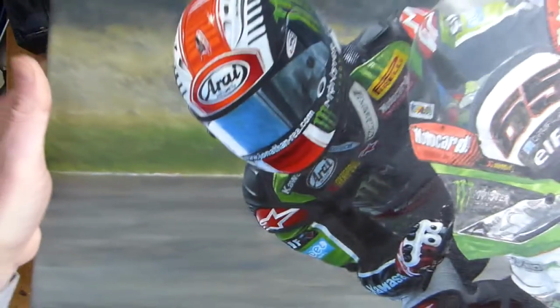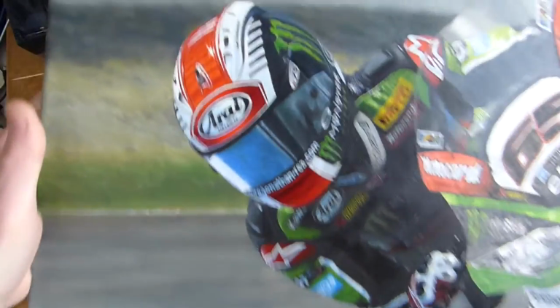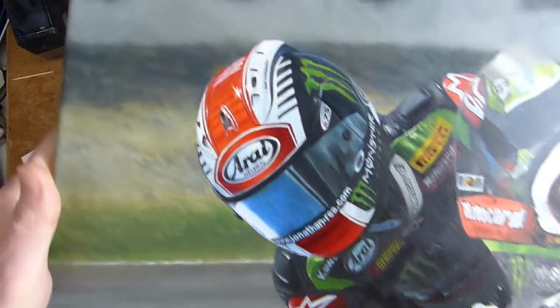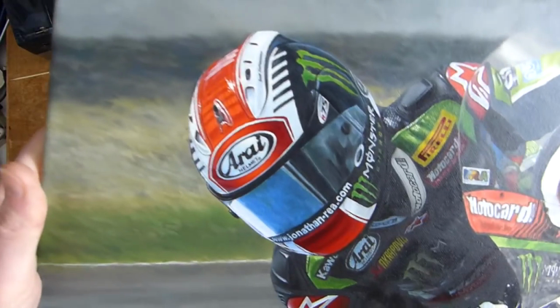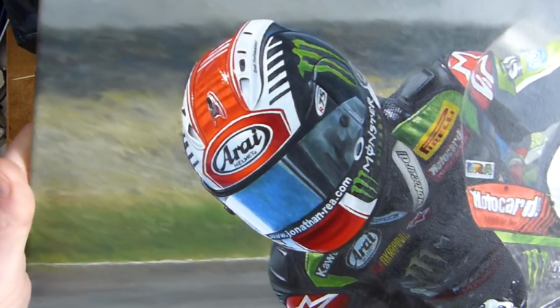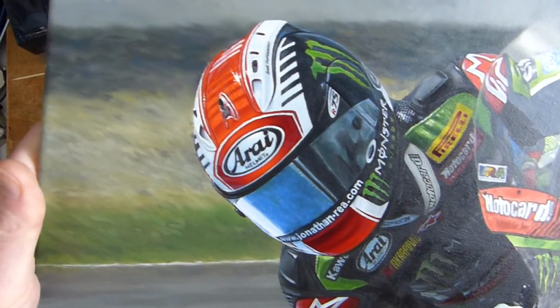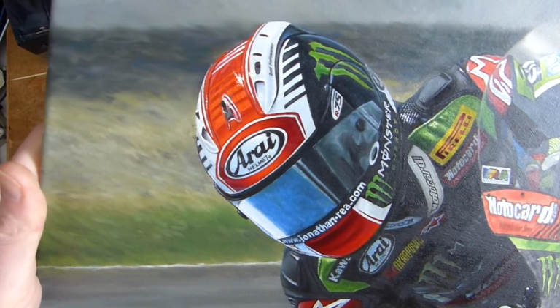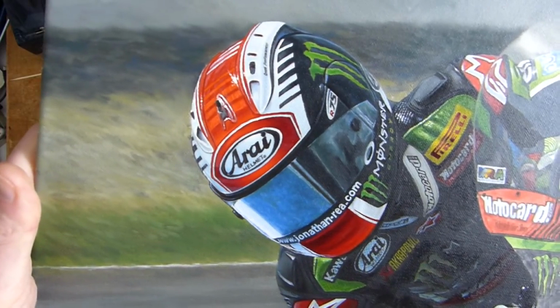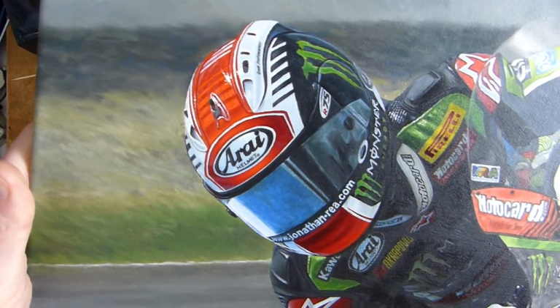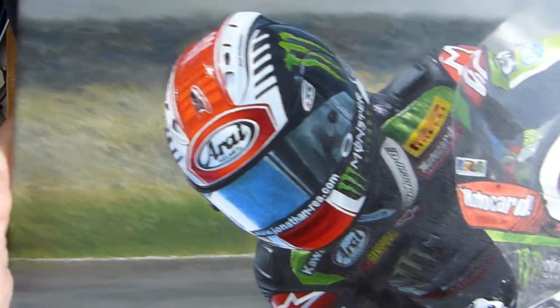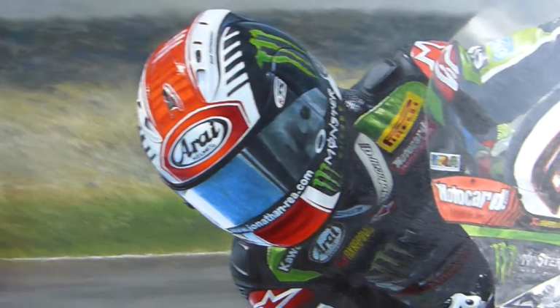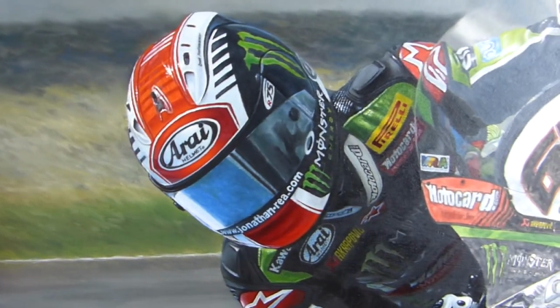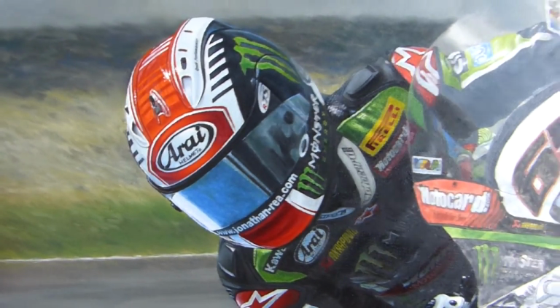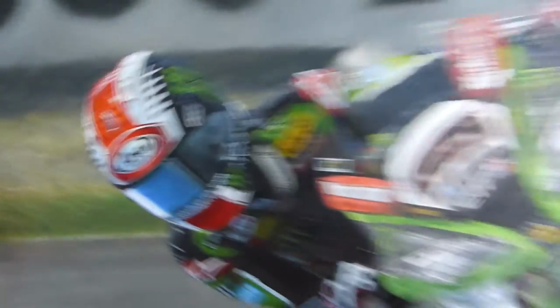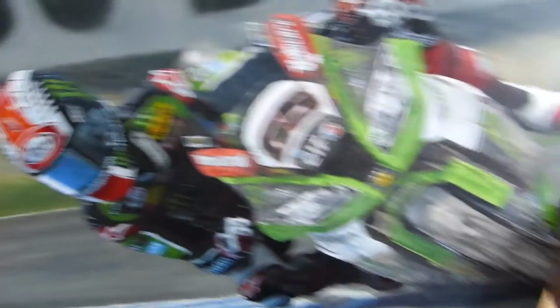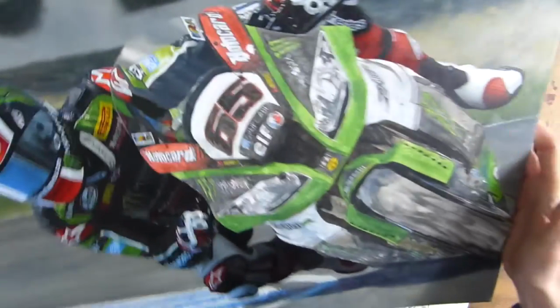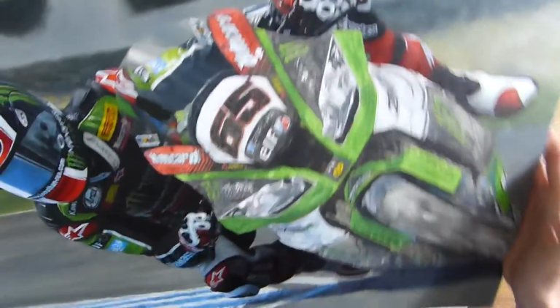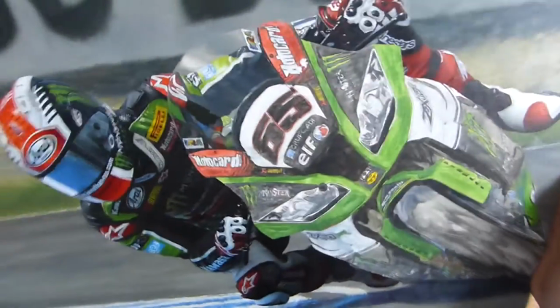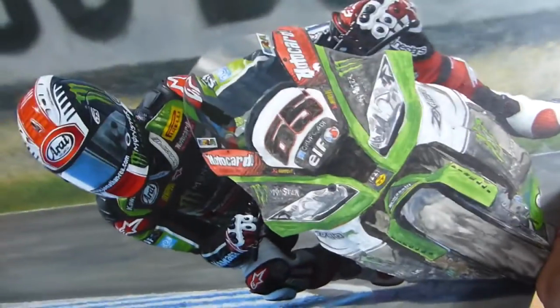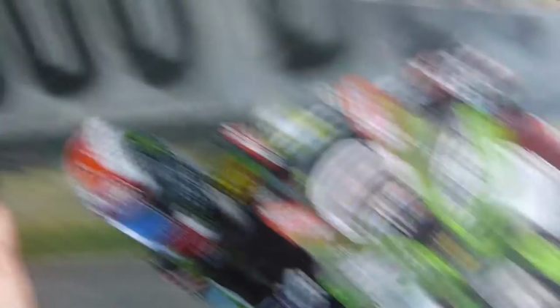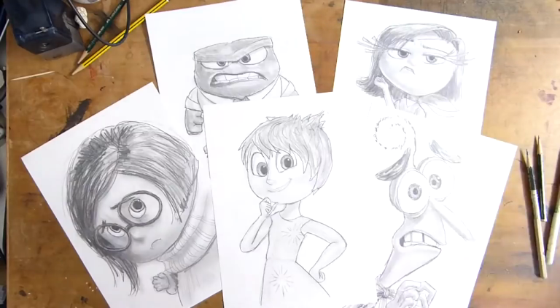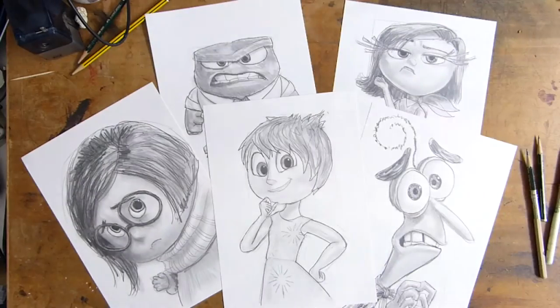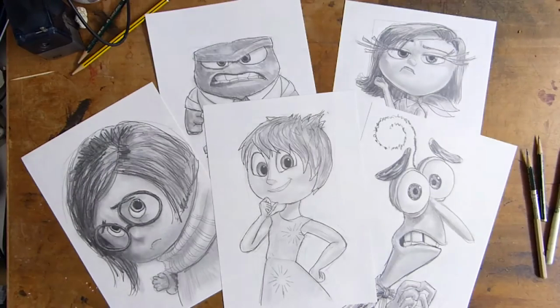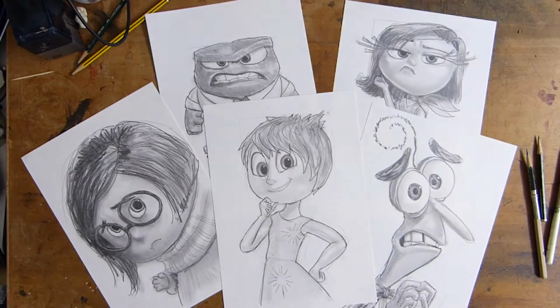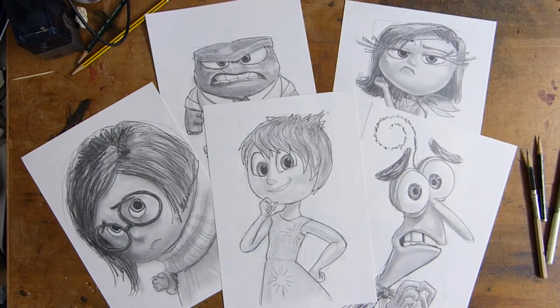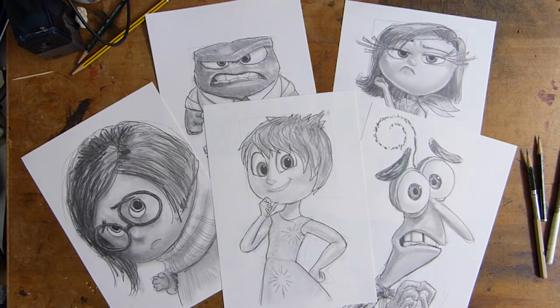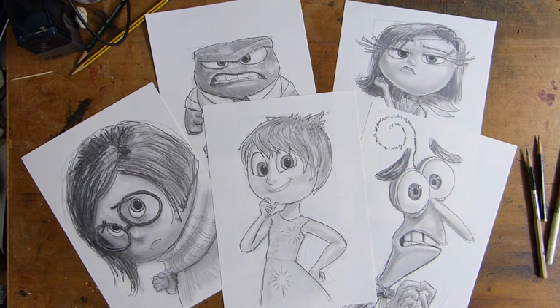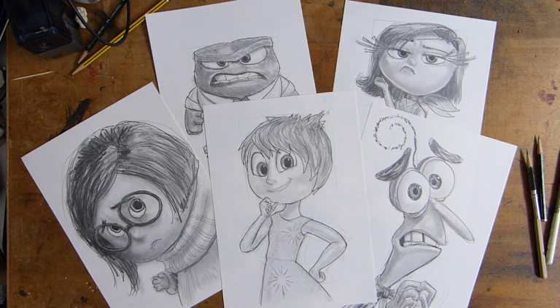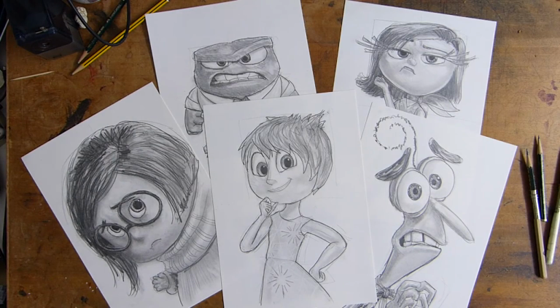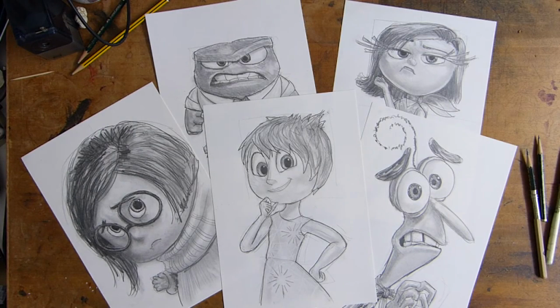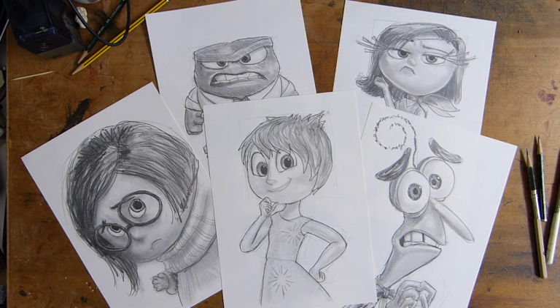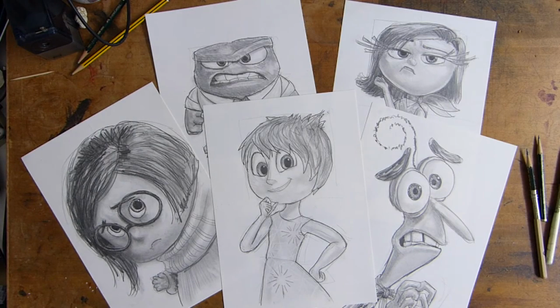I'll zoom in there so you can actually see the detail that's in the oil painting. But again, this kind of work takes a very long time to produce.